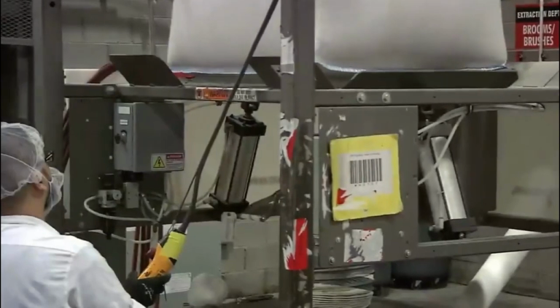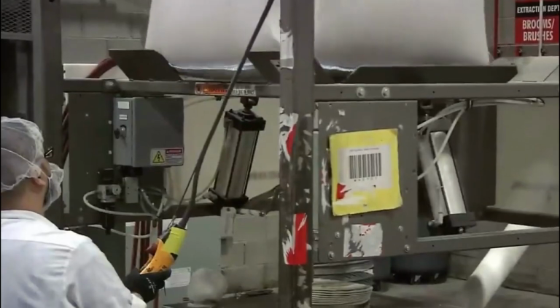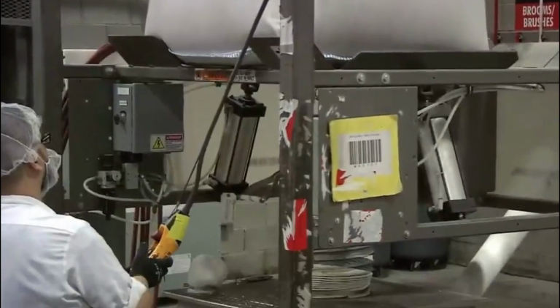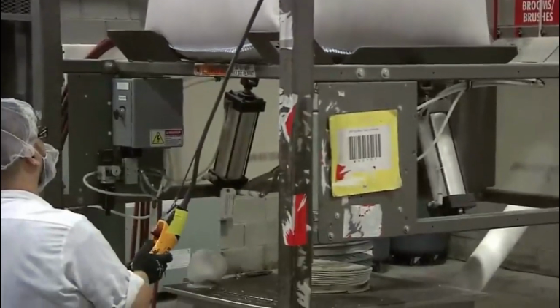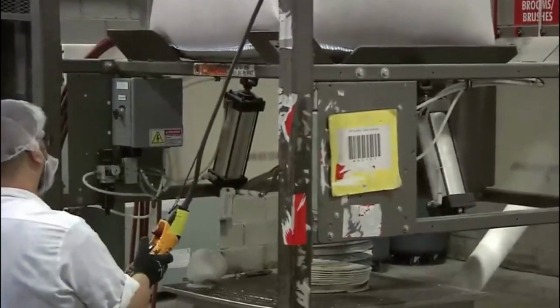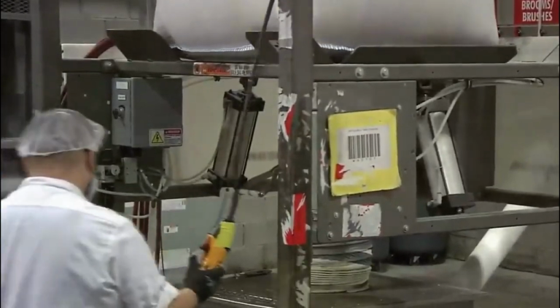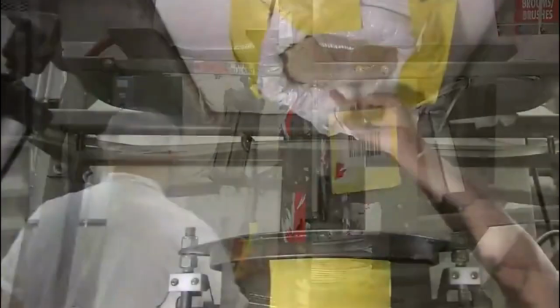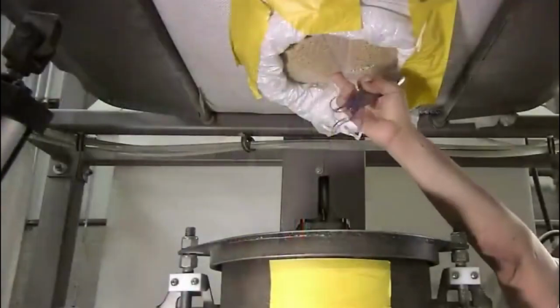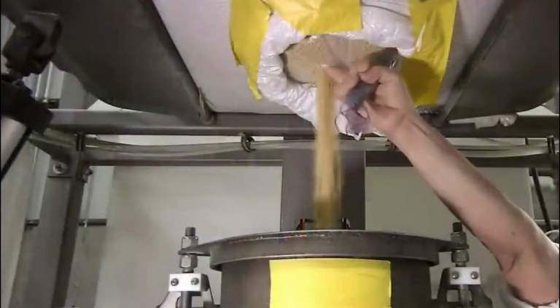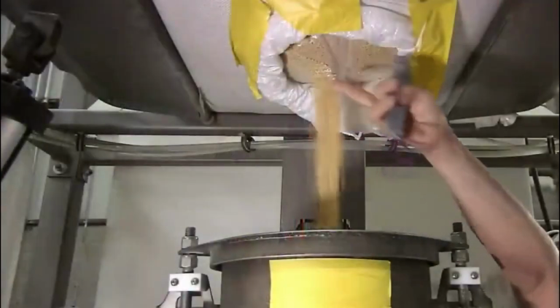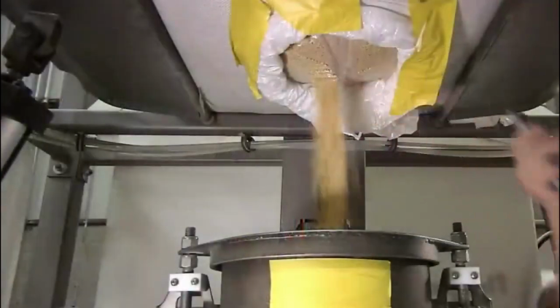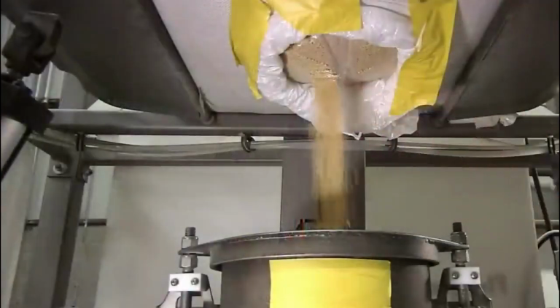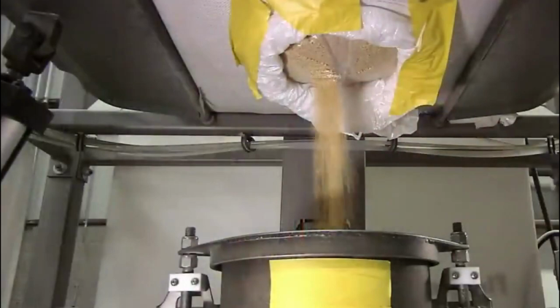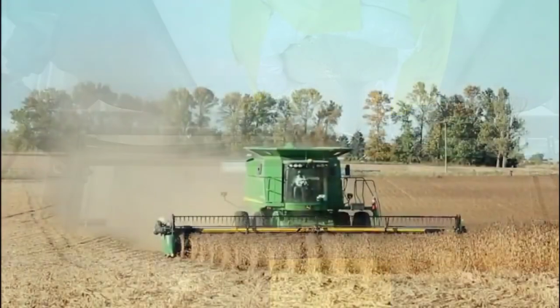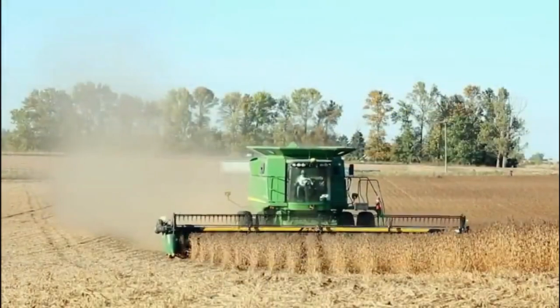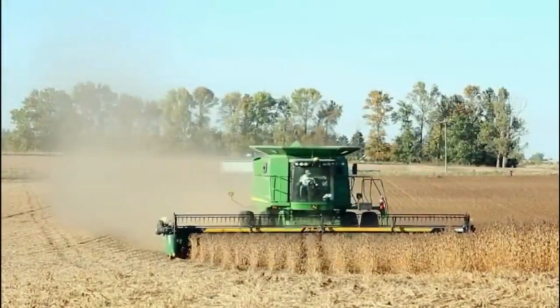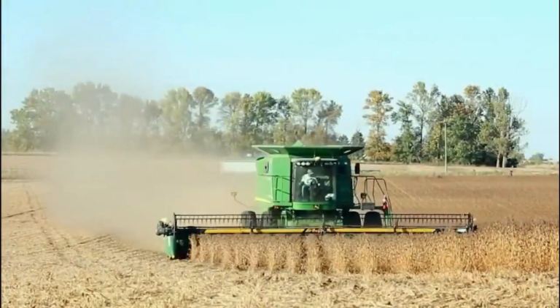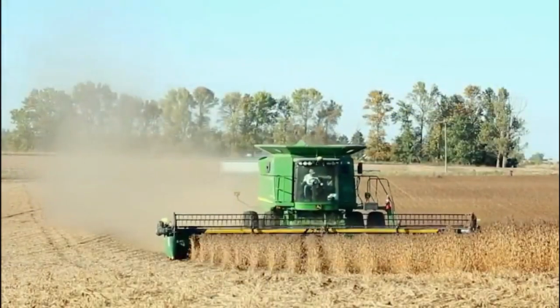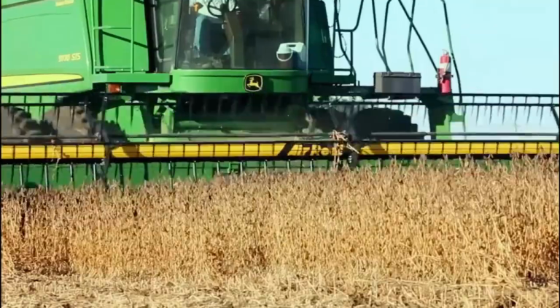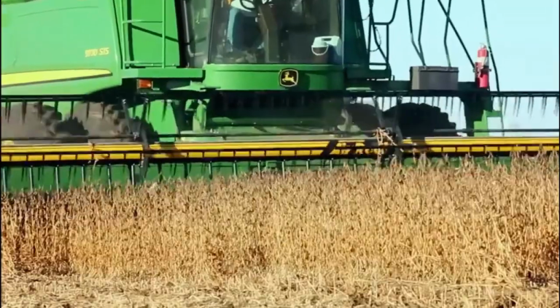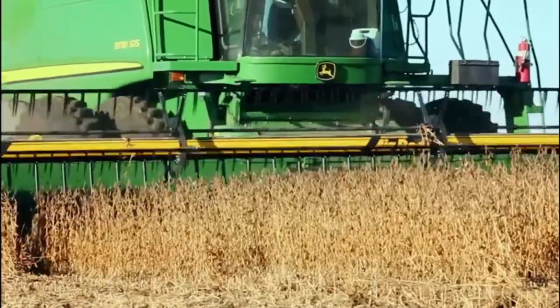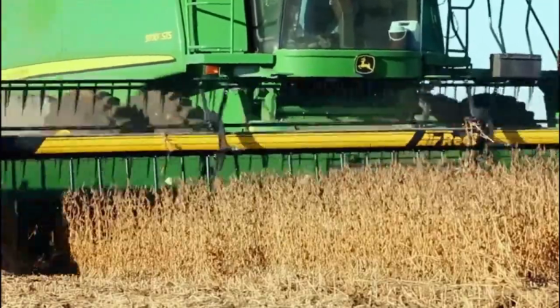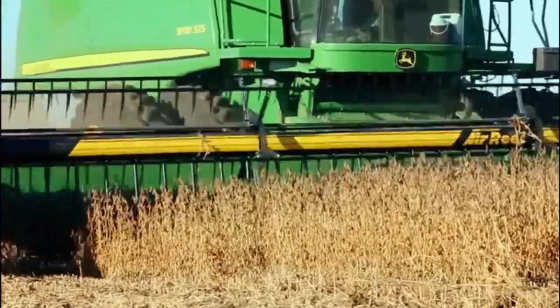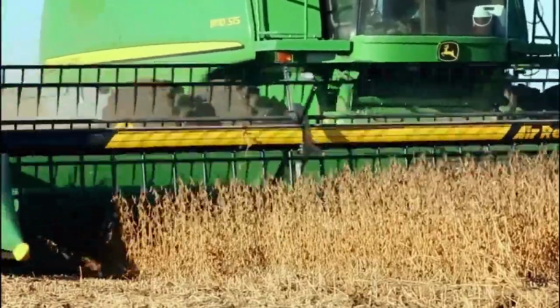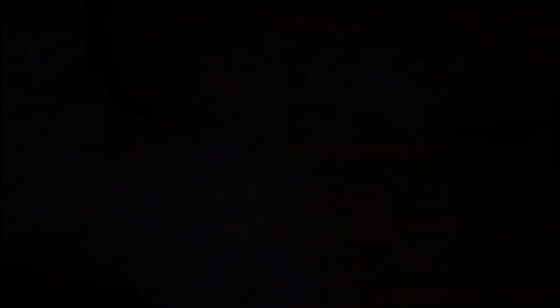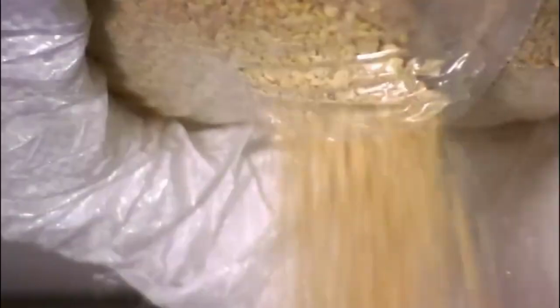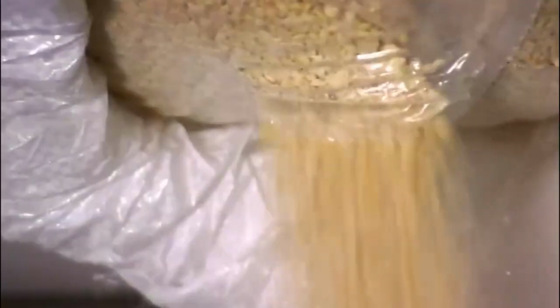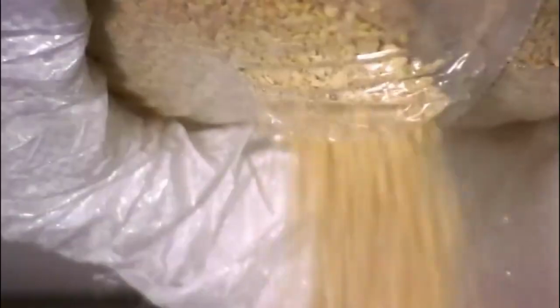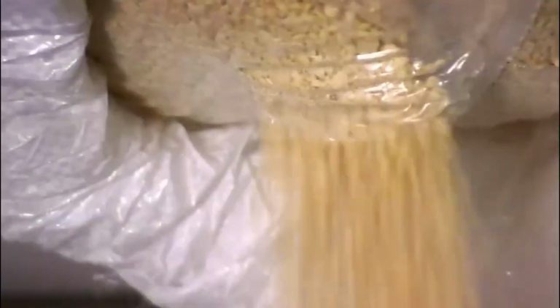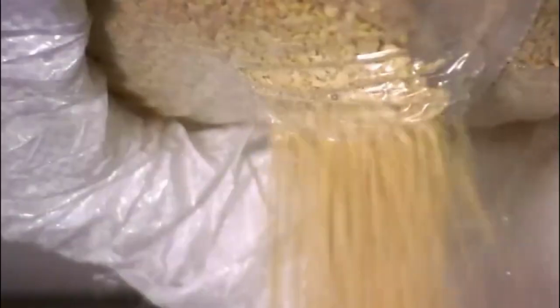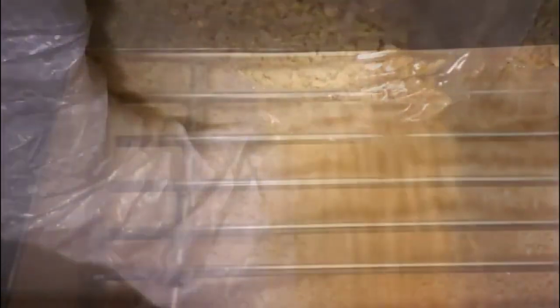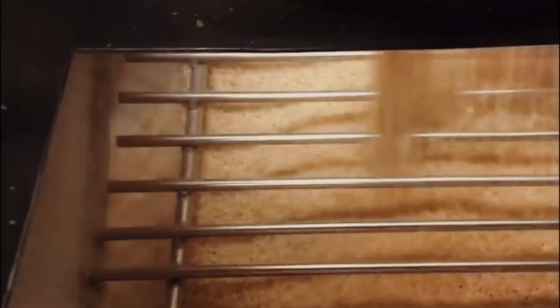It starts with a specific kind of soybean, one that has just the right amount of protein and carbohydrate. They harvest it when the plants are dry. Less moisture means the beans will be less prone to spoiling. They then de-hull the soybeans and crack them into small bits.